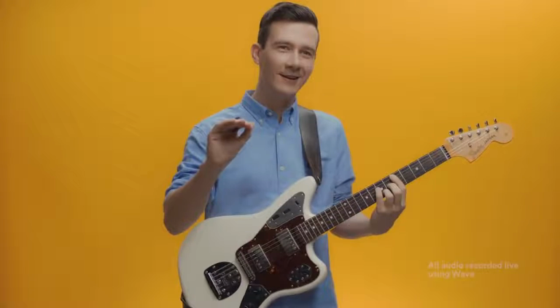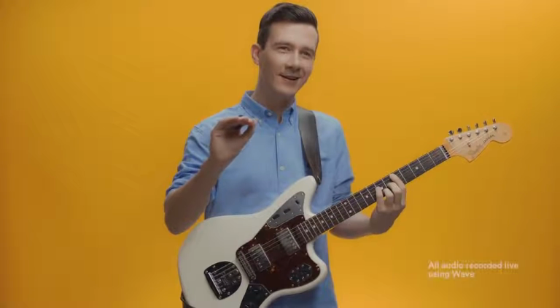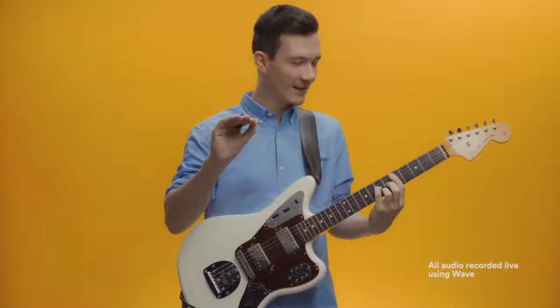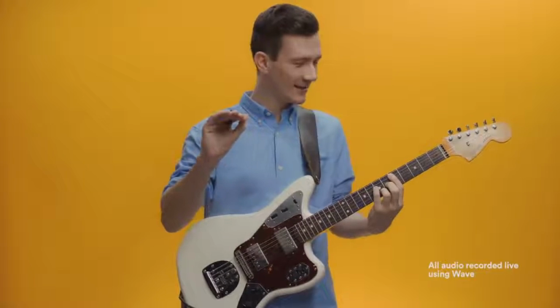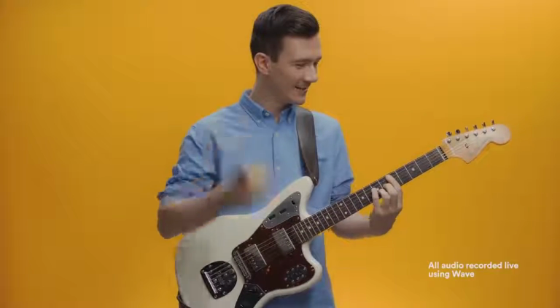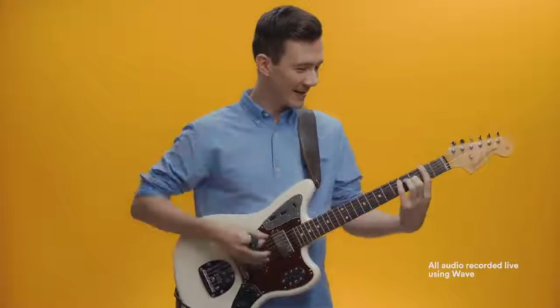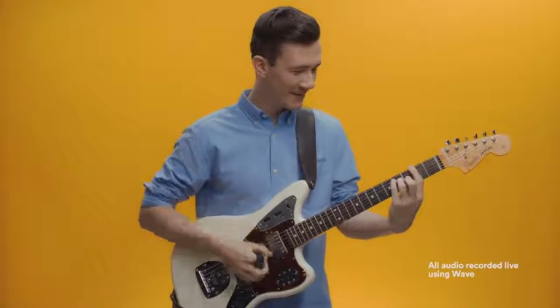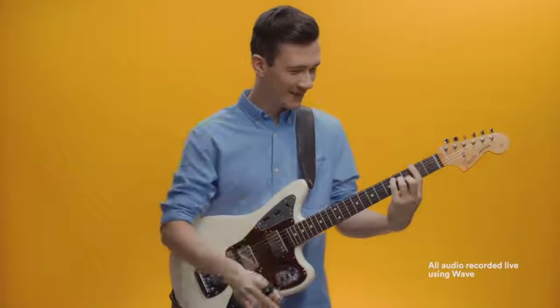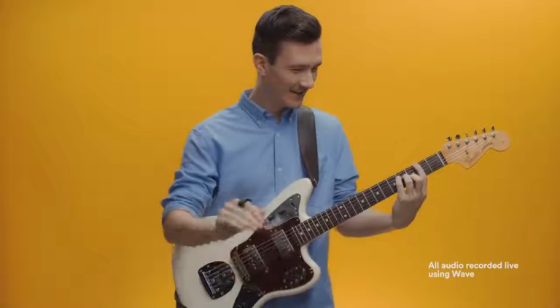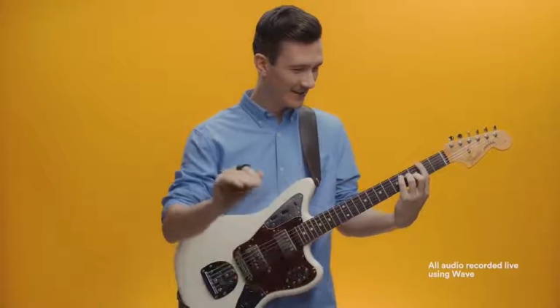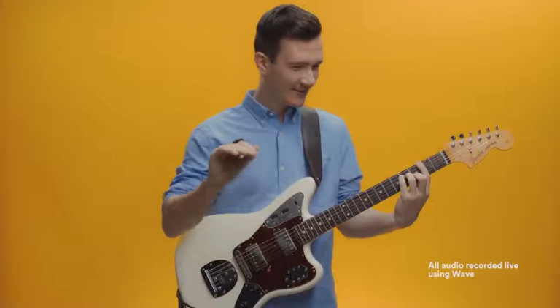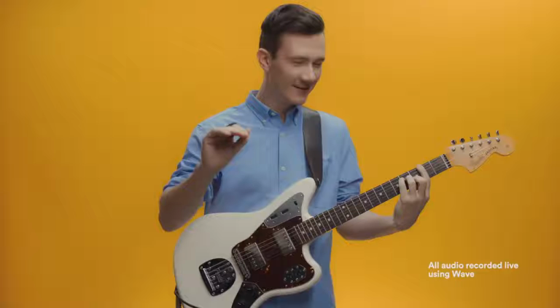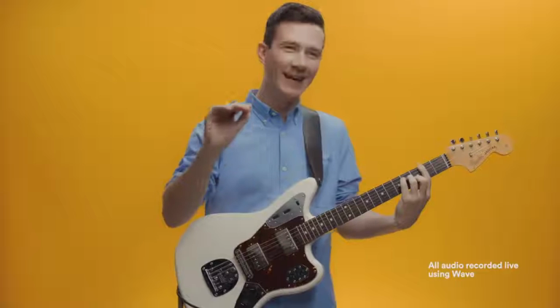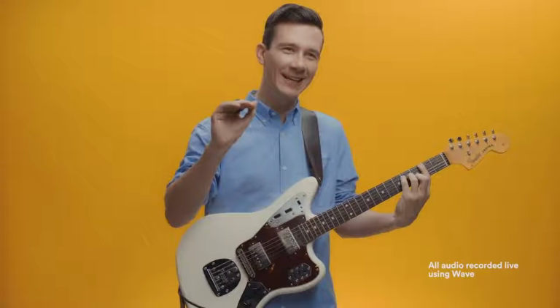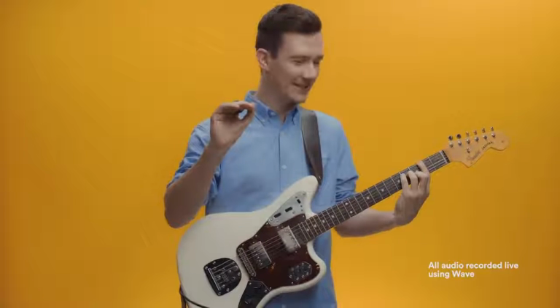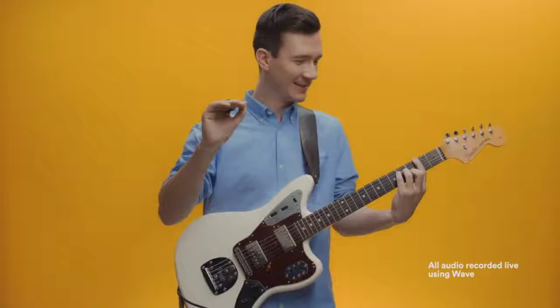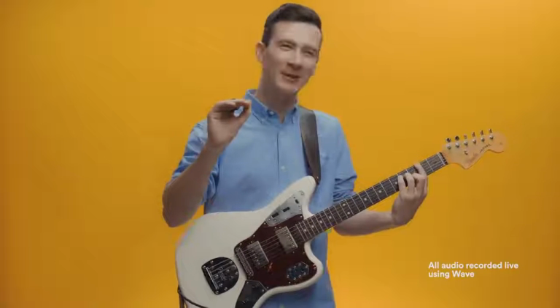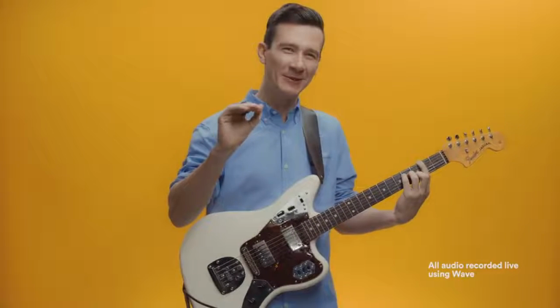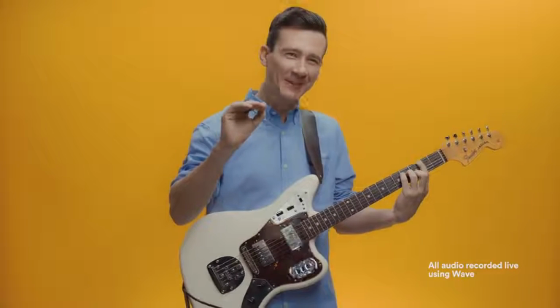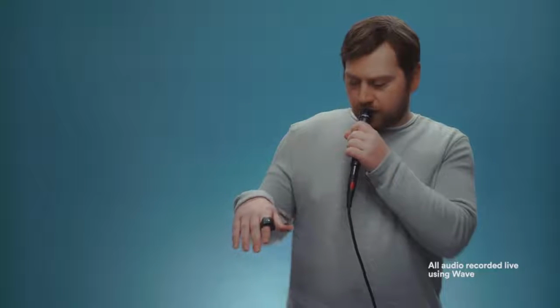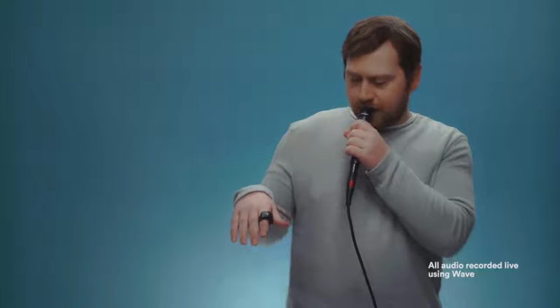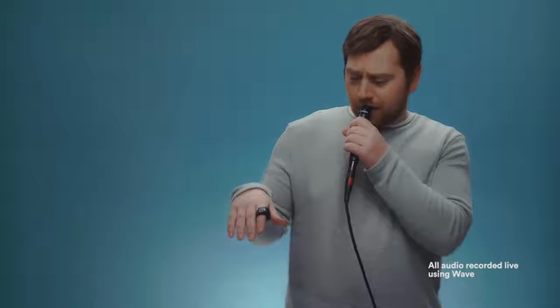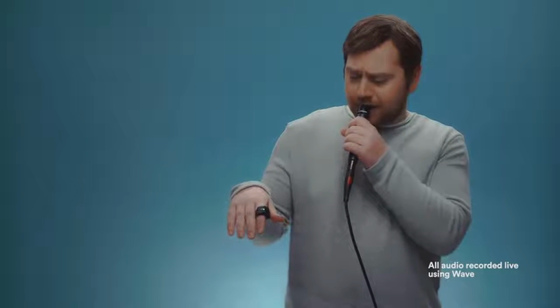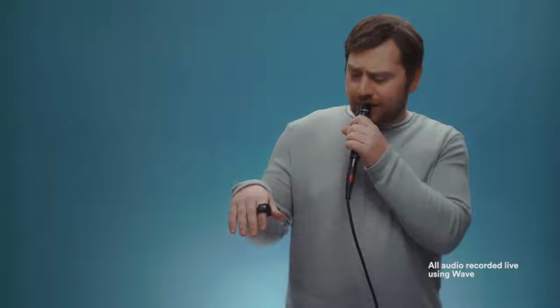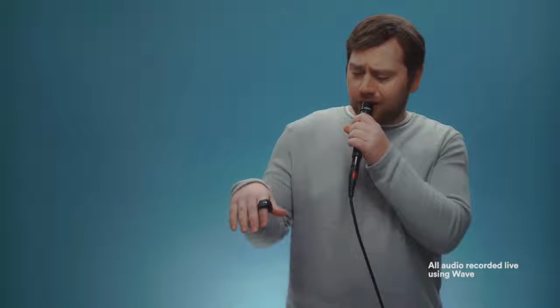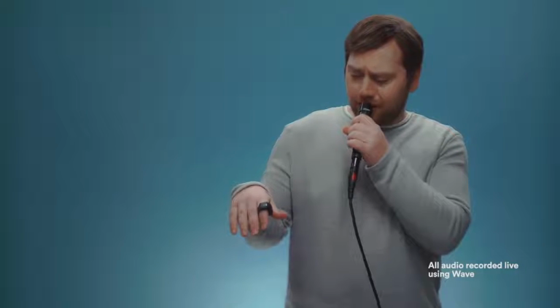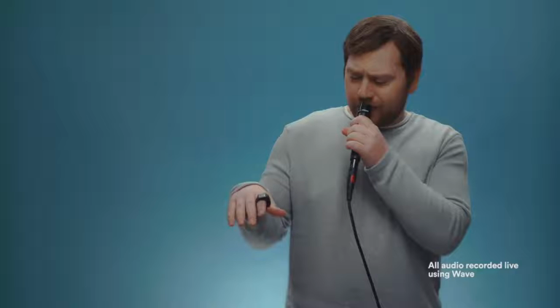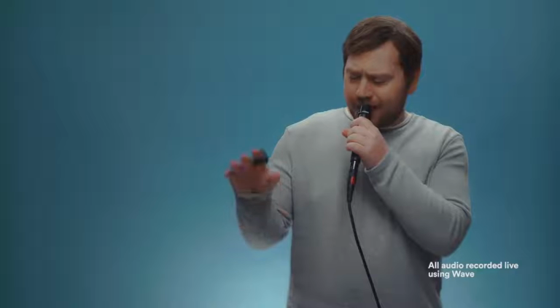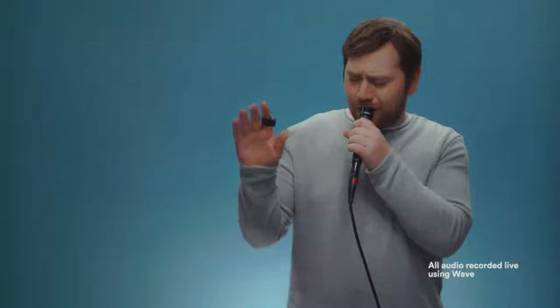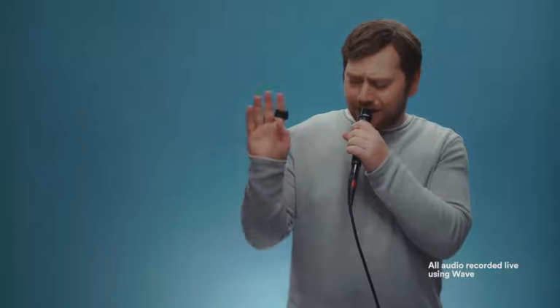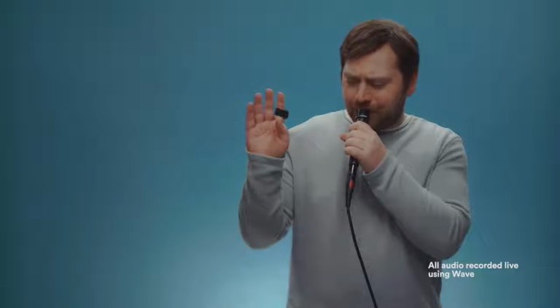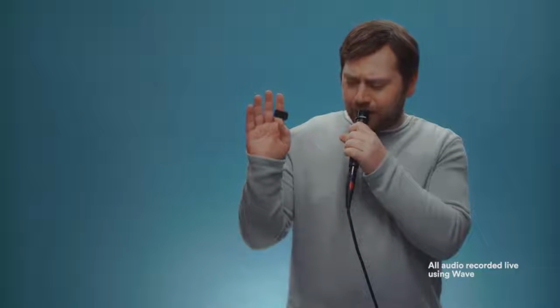Okay, something happened. I like this, it's really cool. Now I sound good, but now I sound better.